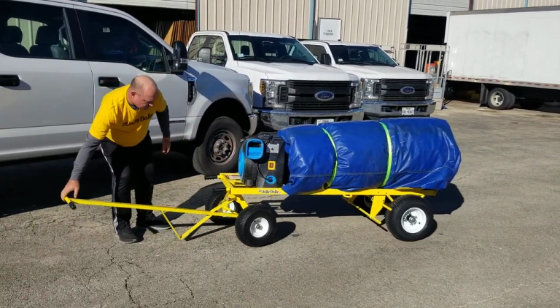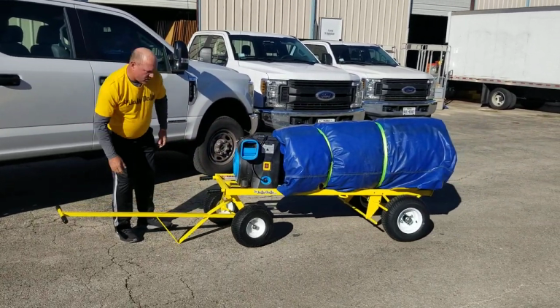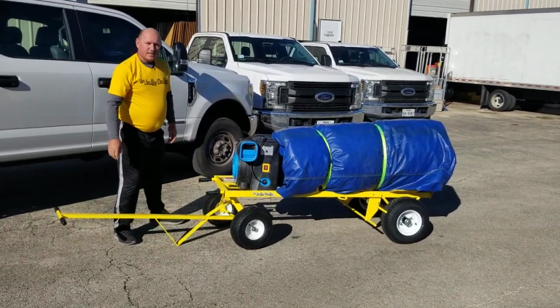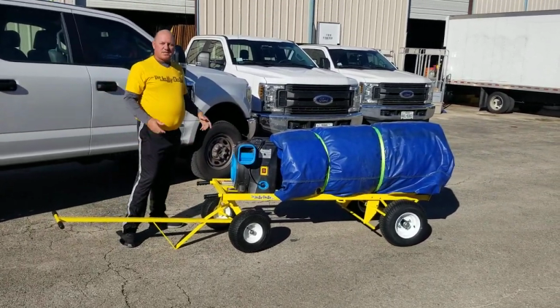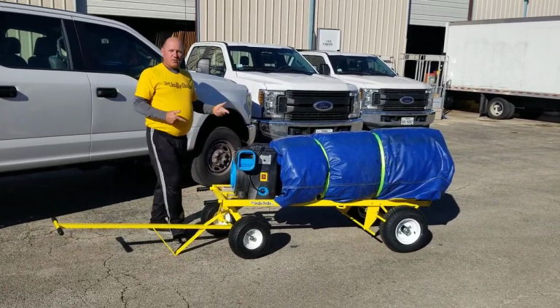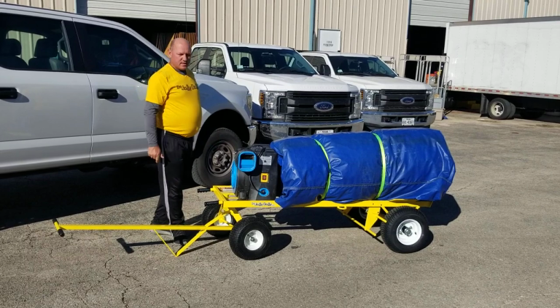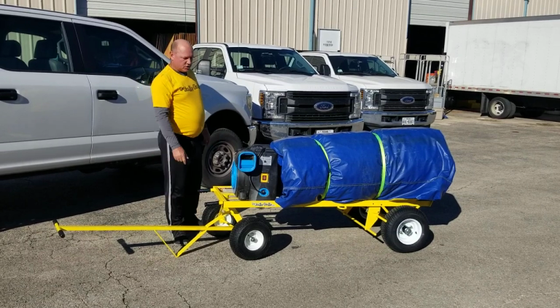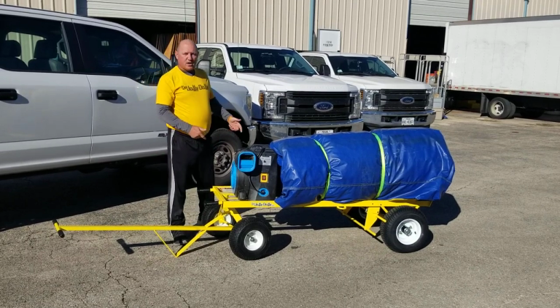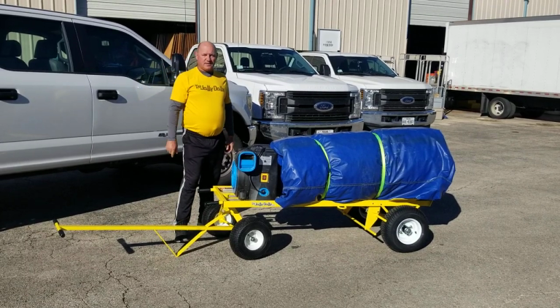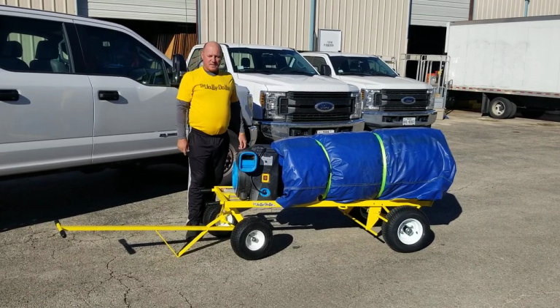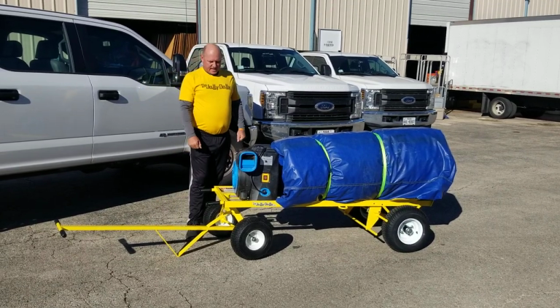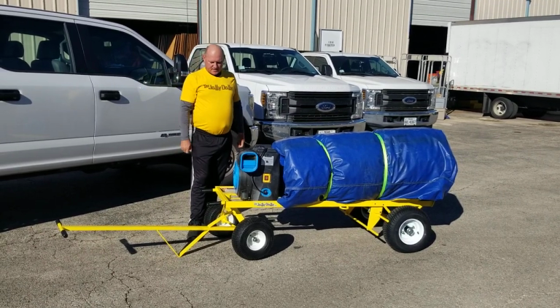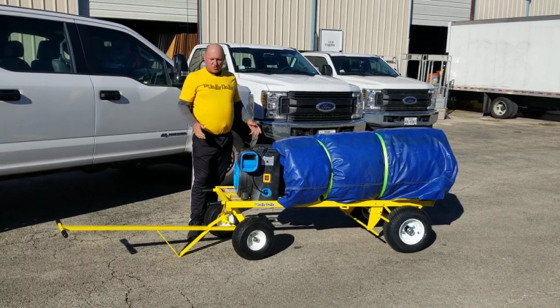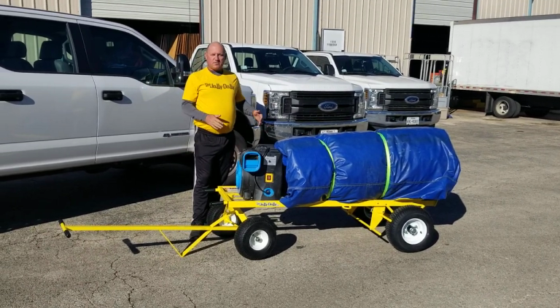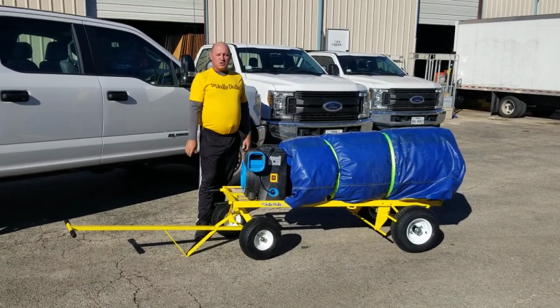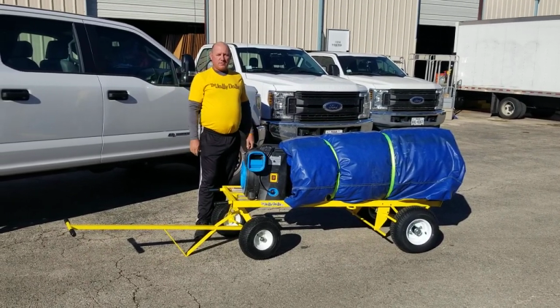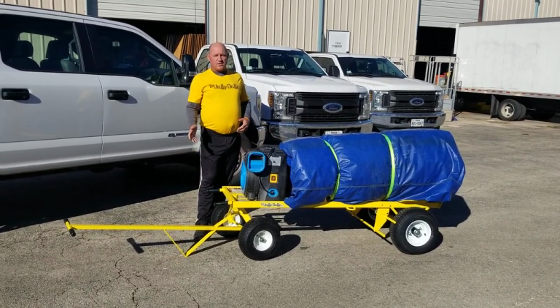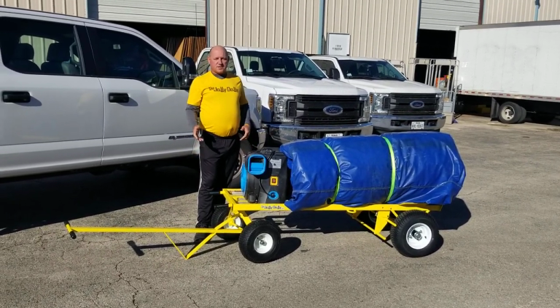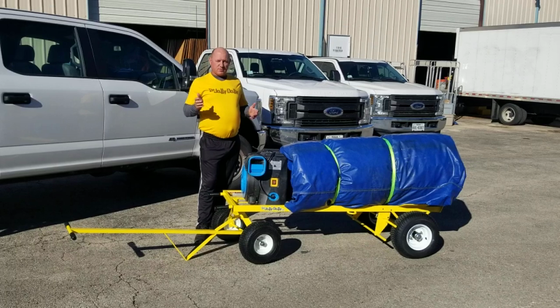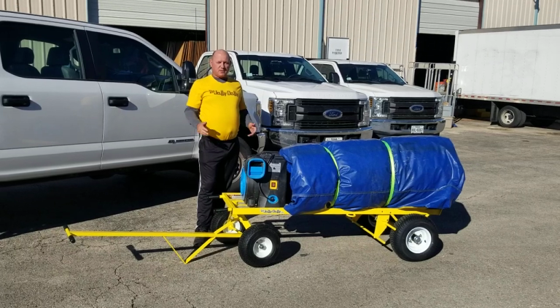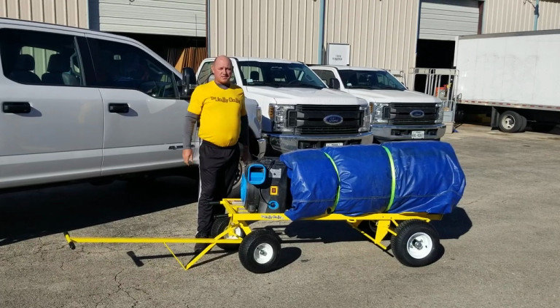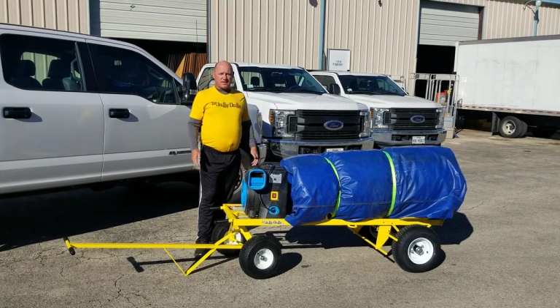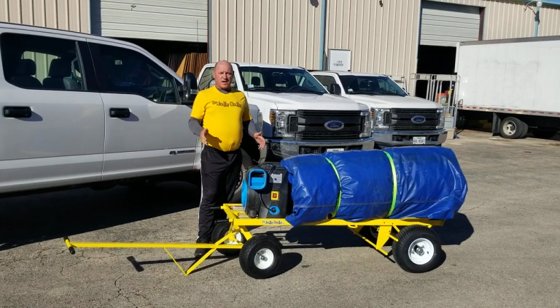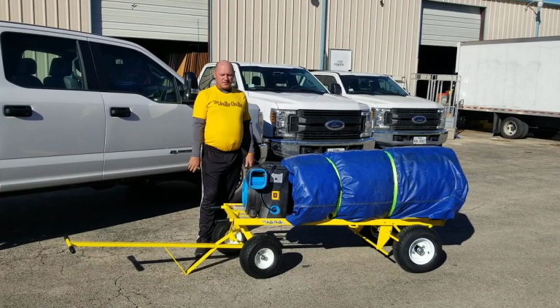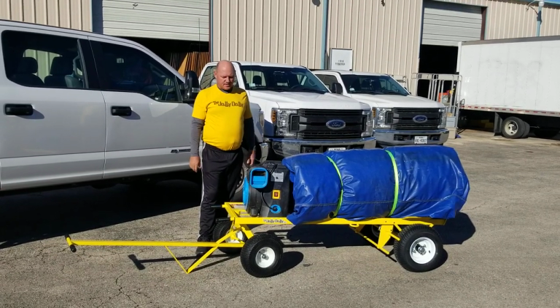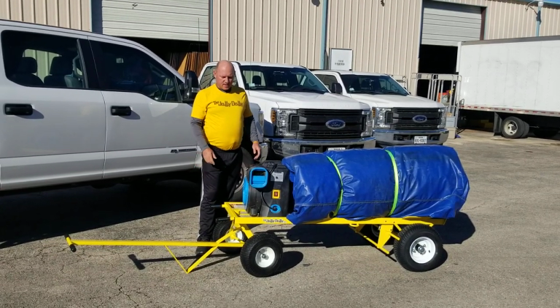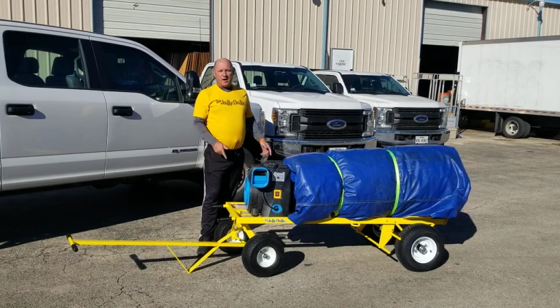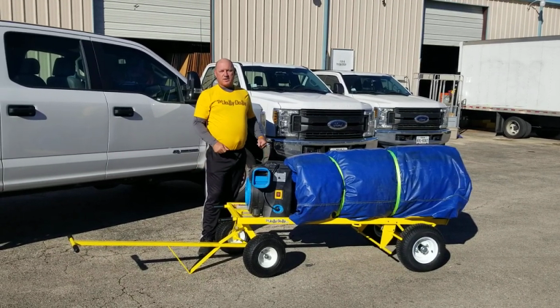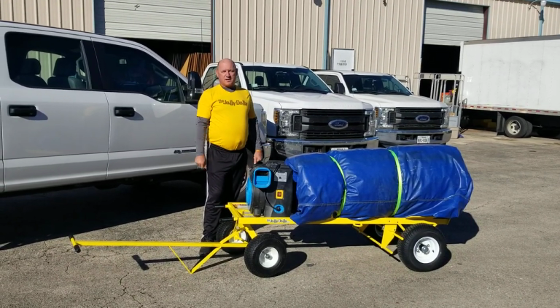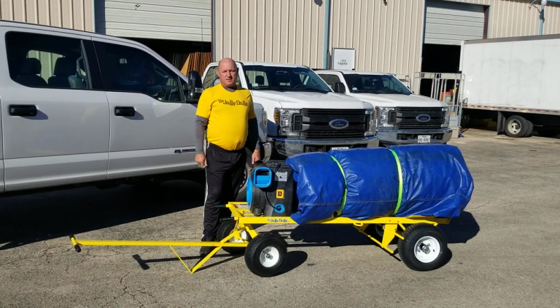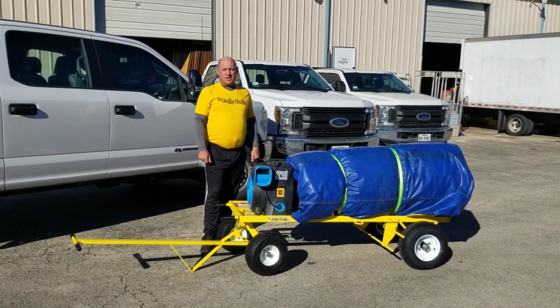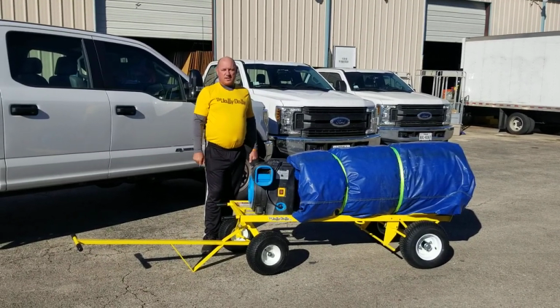So this is our Jolly Dolly, and if you're looking for a good dolly for our industry that was built specifically for our industry, I would recommend the Jolly Dolly.